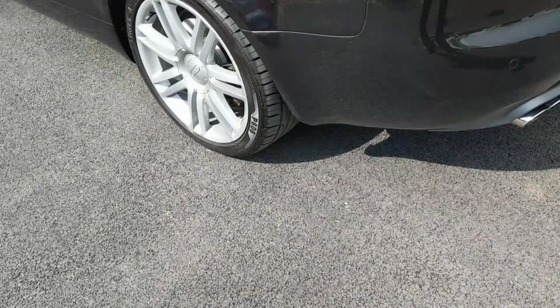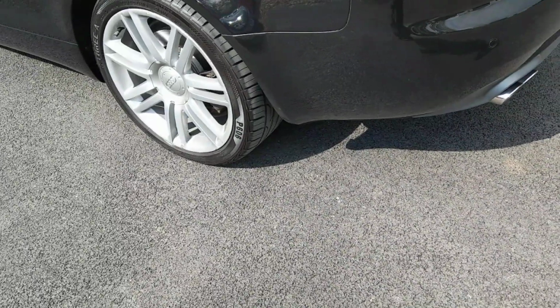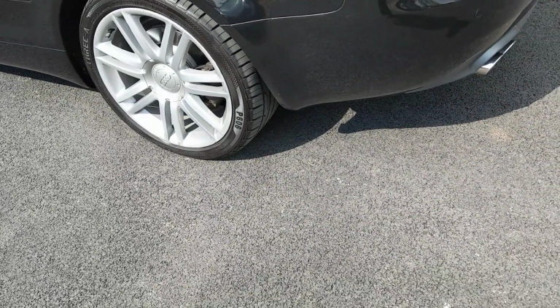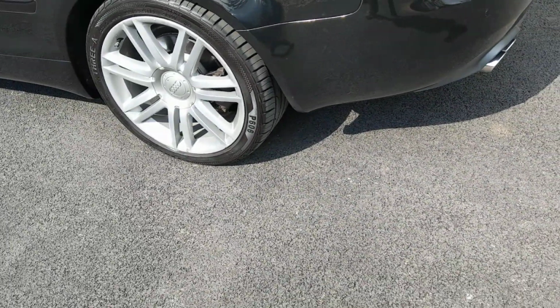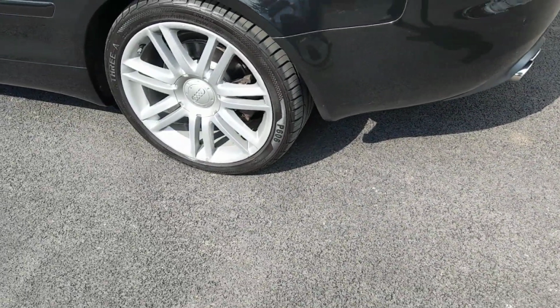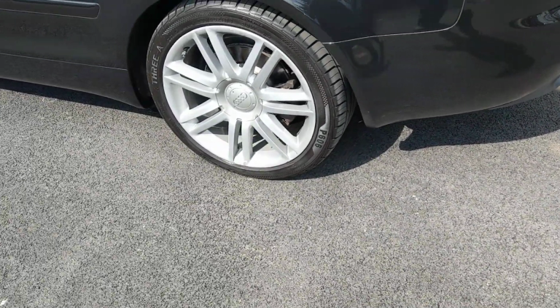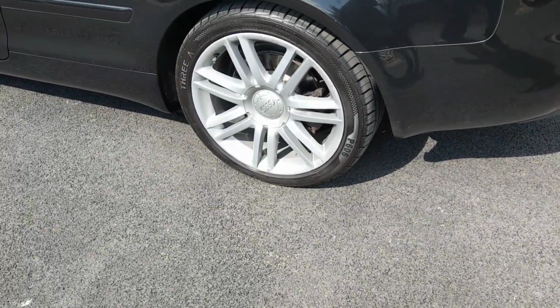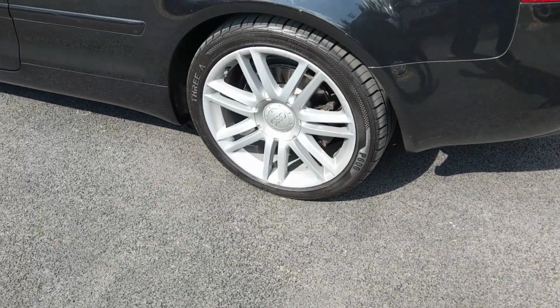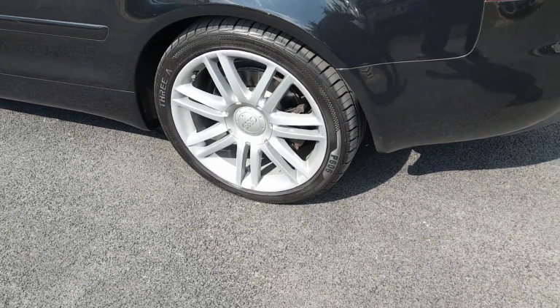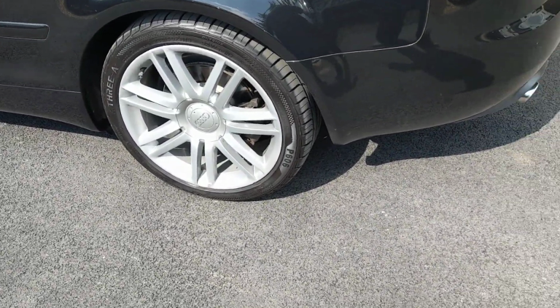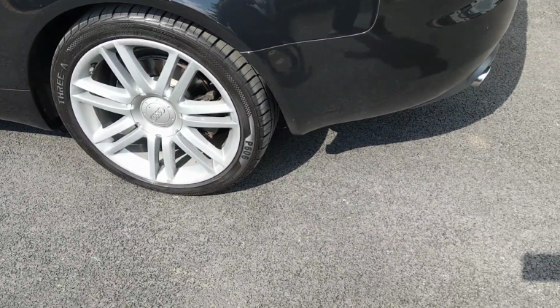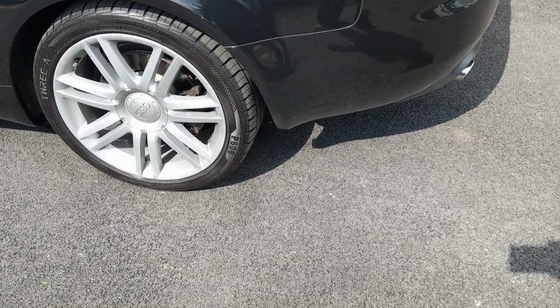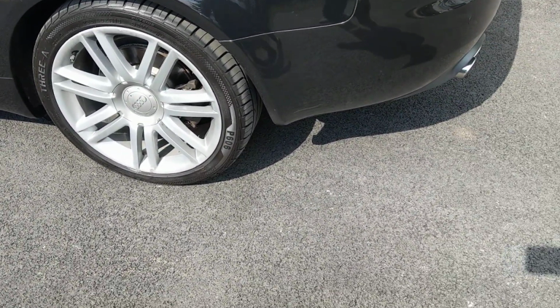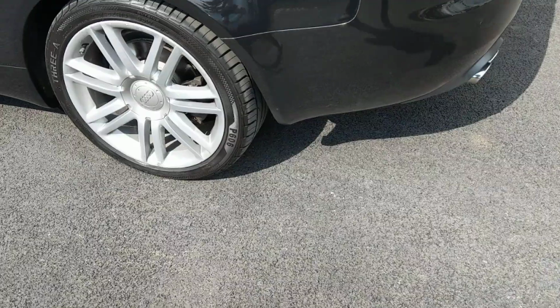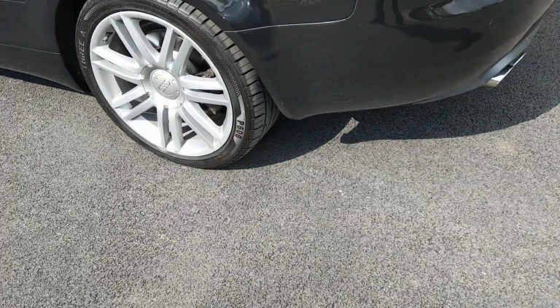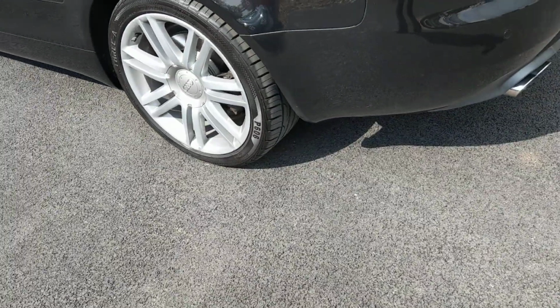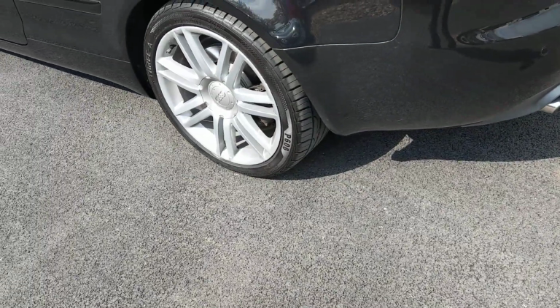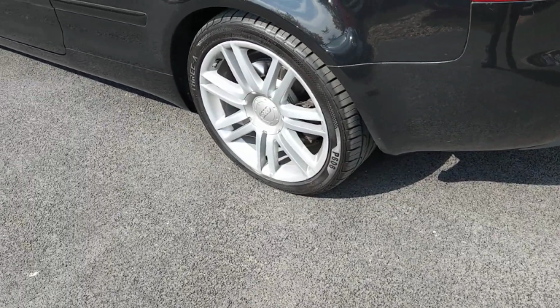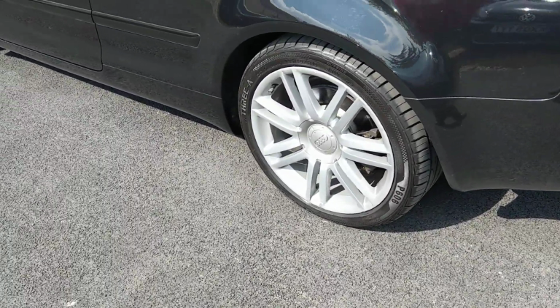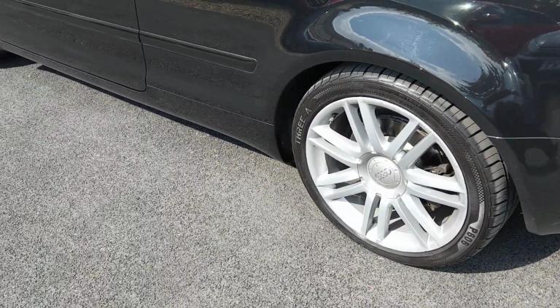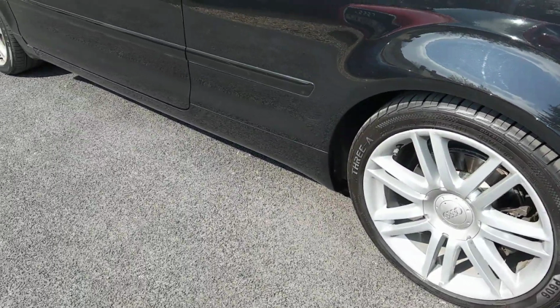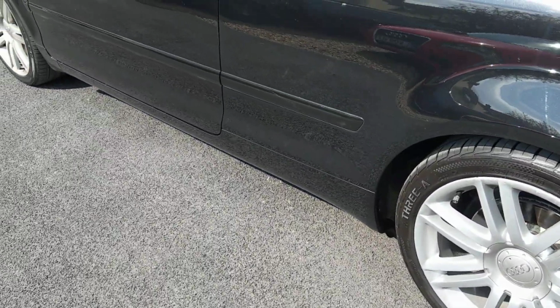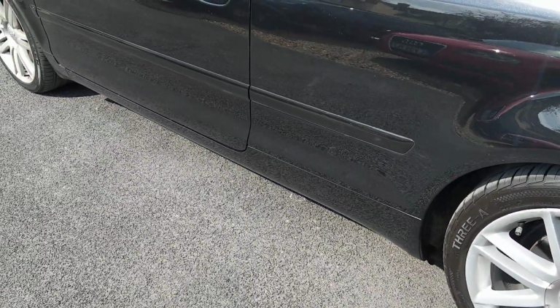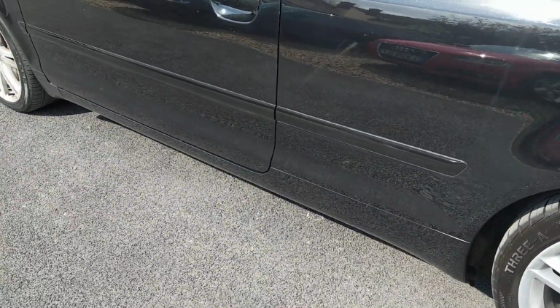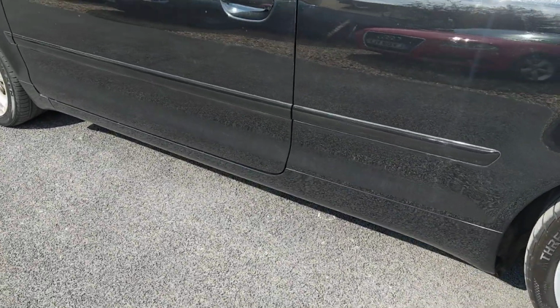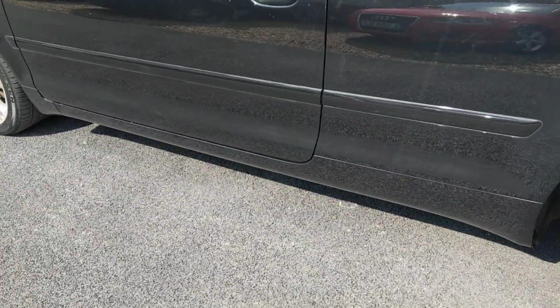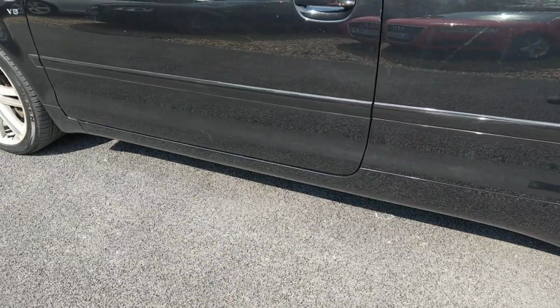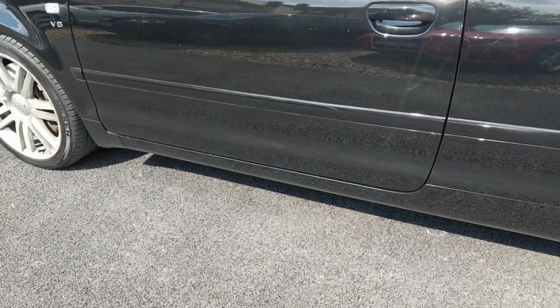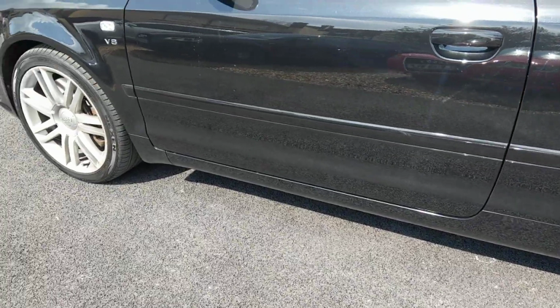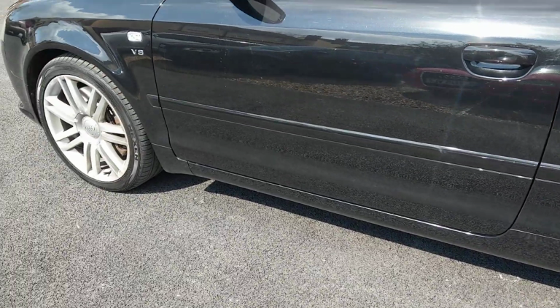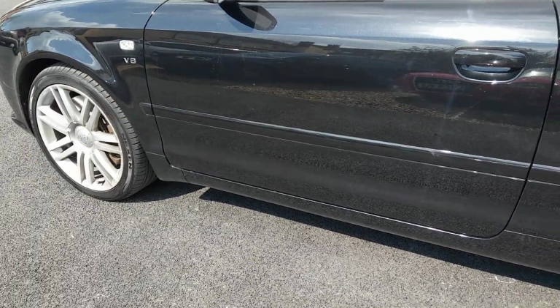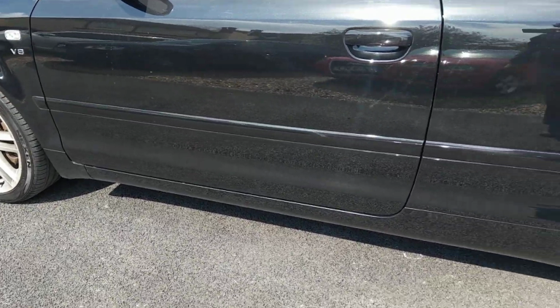It's actually got some cheap tyres on it at the moment — we've ordered a set to replace them. With all that power, you need to be able to put it down properly, so we're going to upgrade the tyres even though they've got plenty of tread on them, and they're going to be changed.